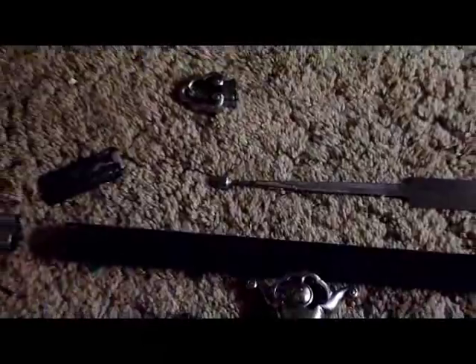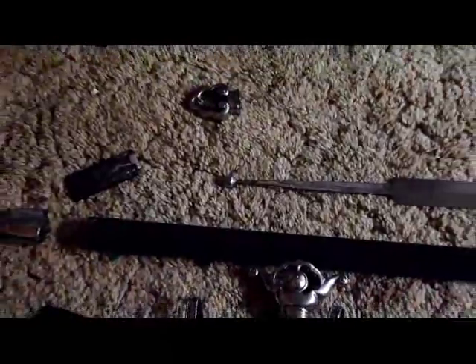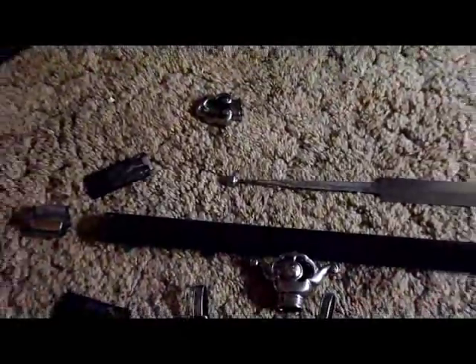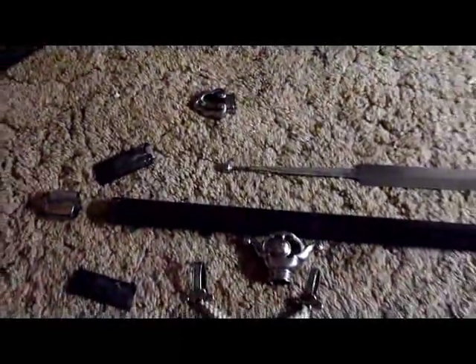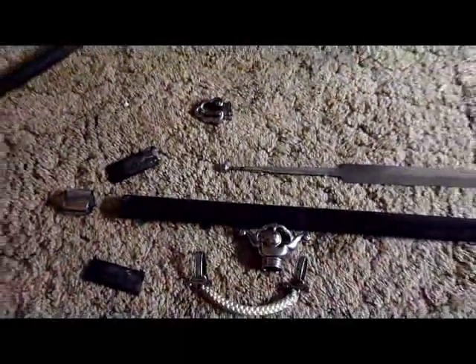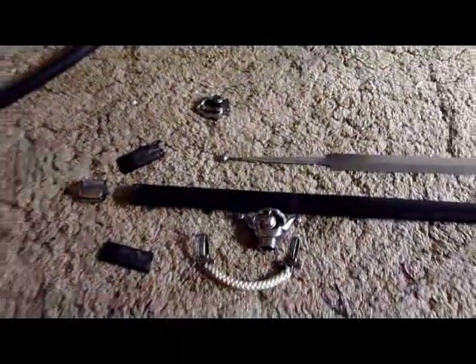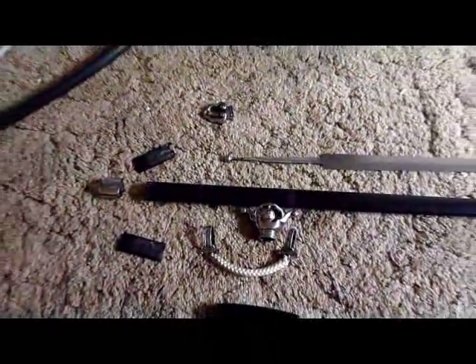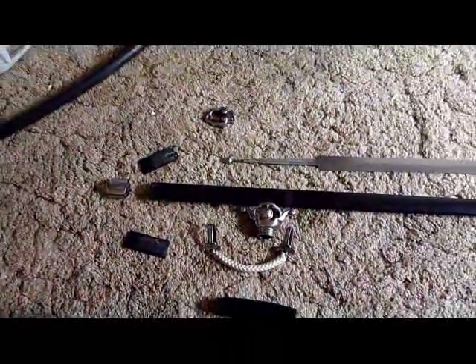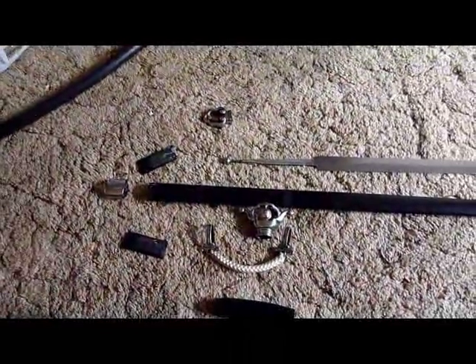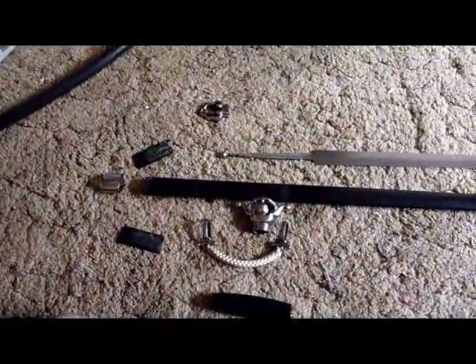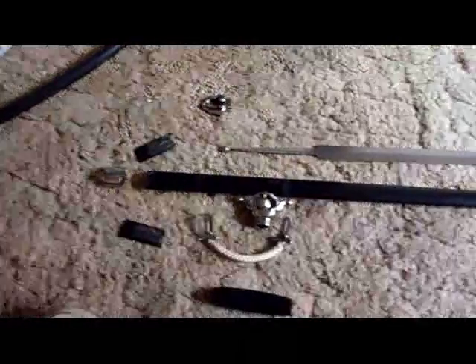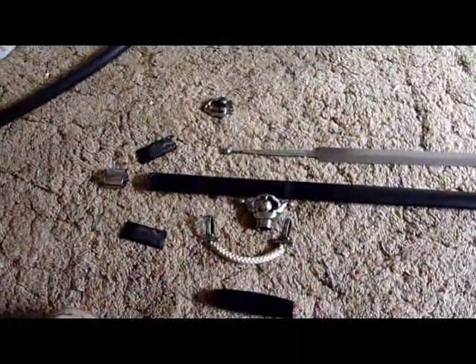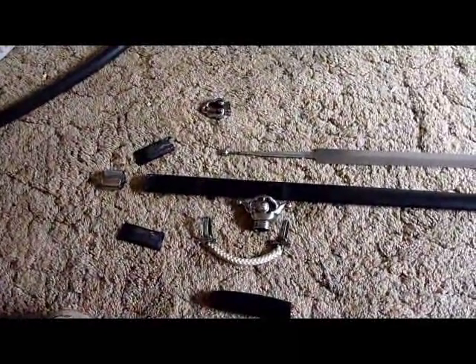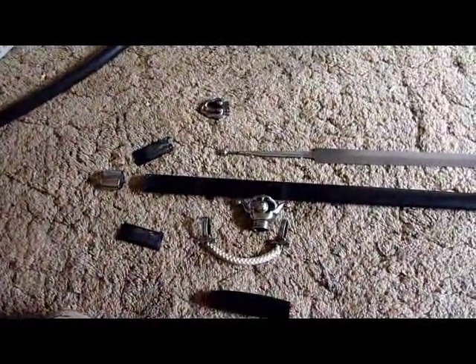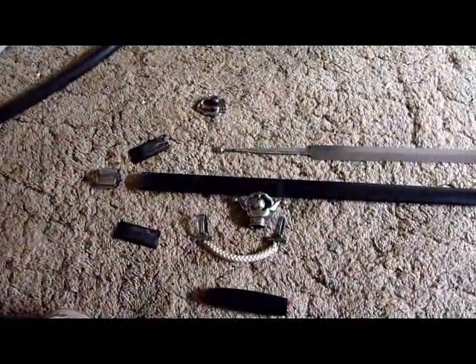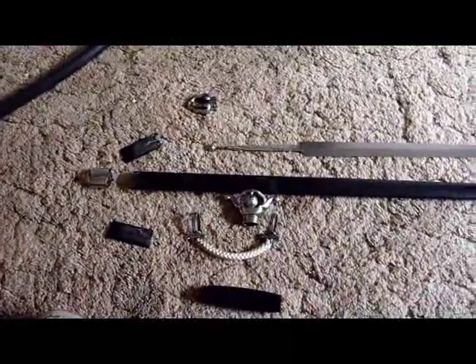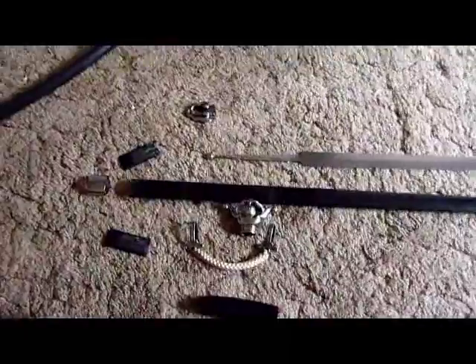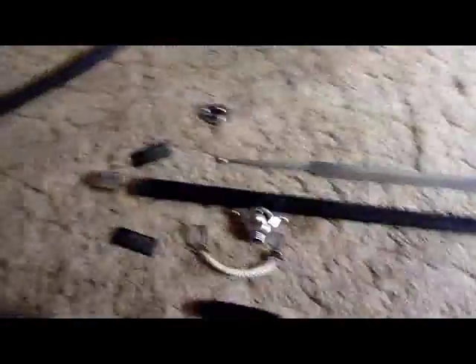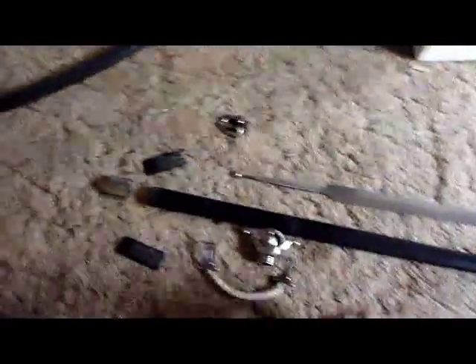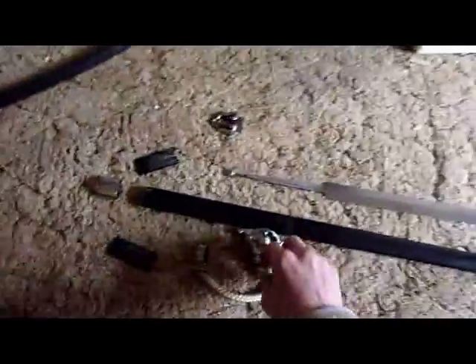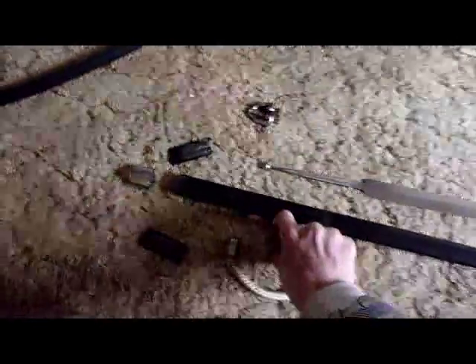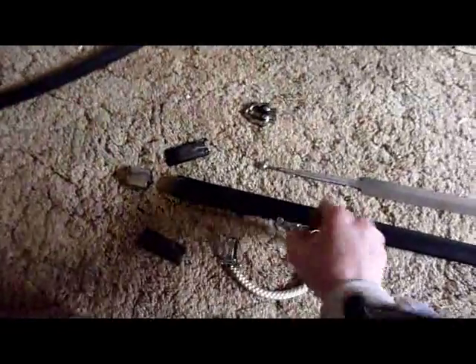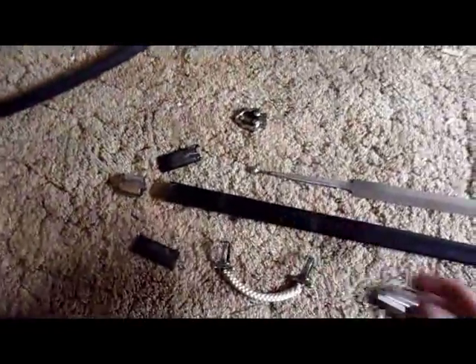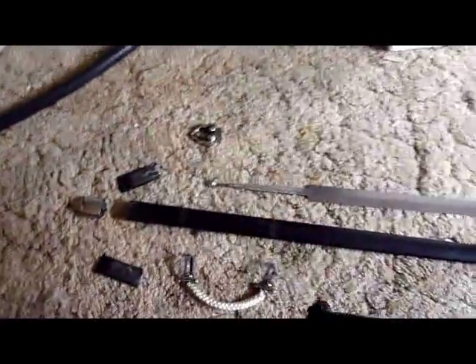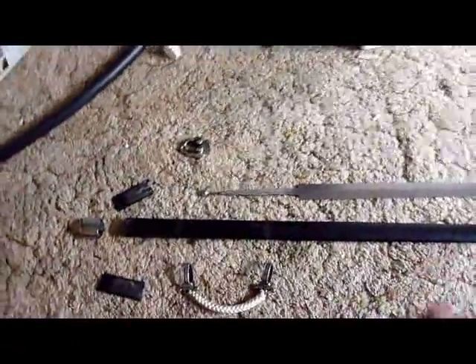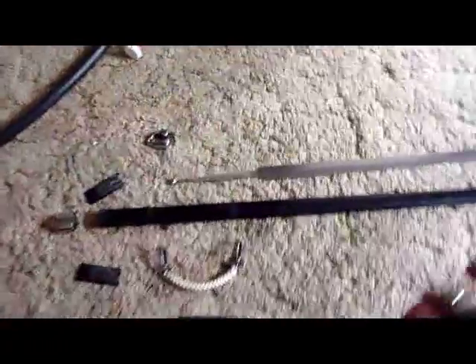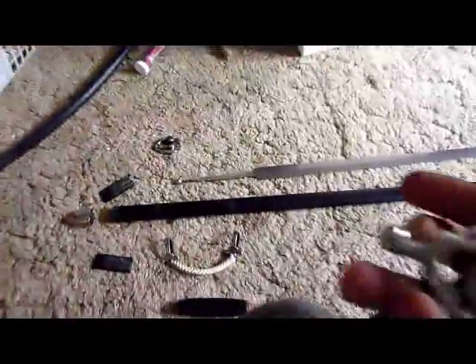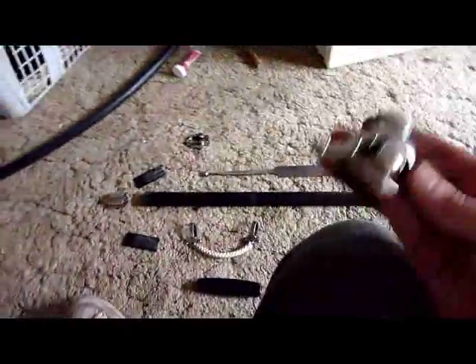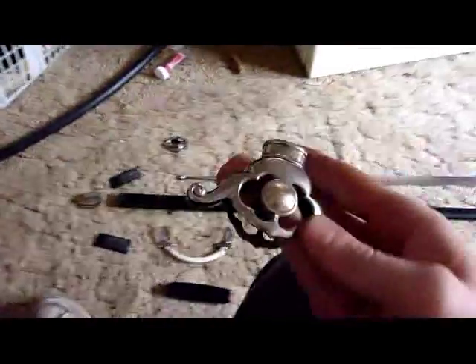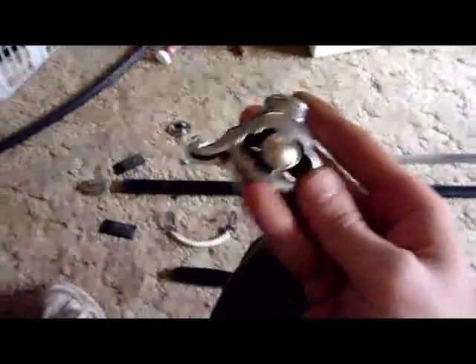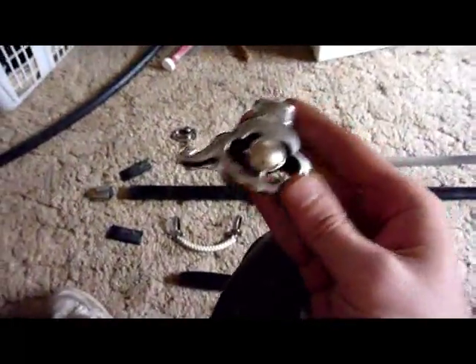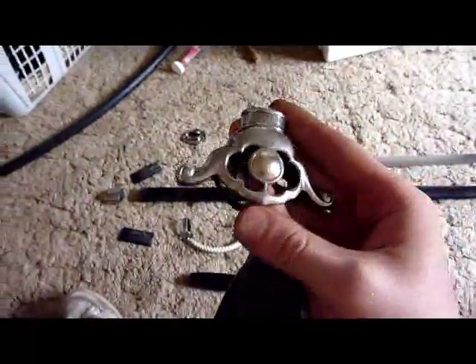The construction of the sheath, however, is very, very poor. Again, Hanwei quality products are very bad.